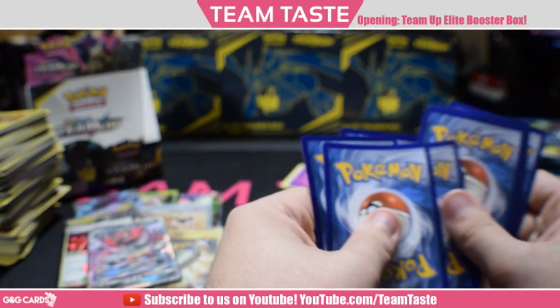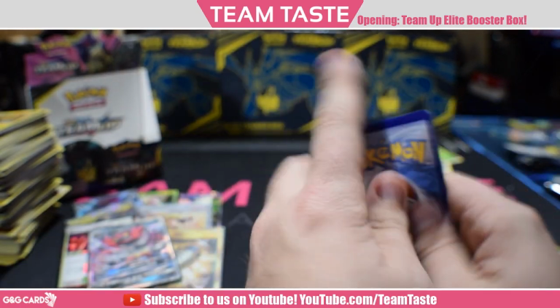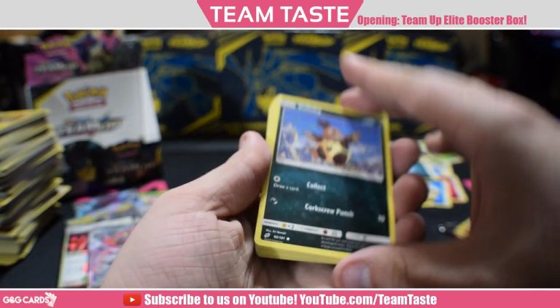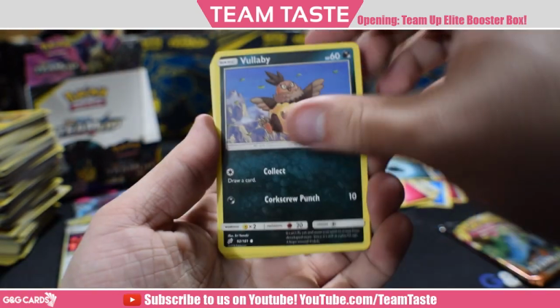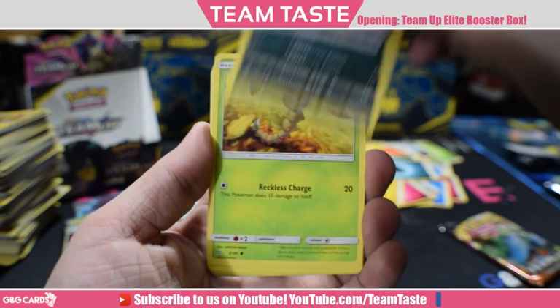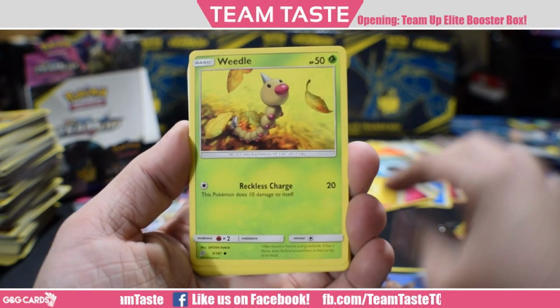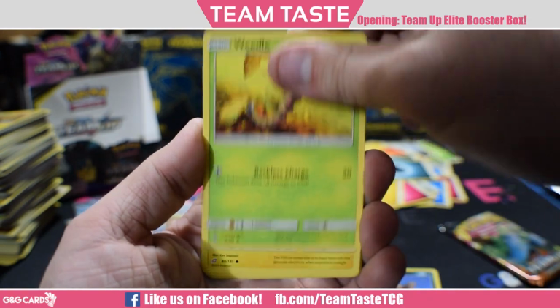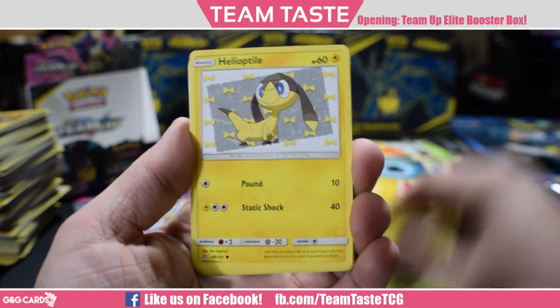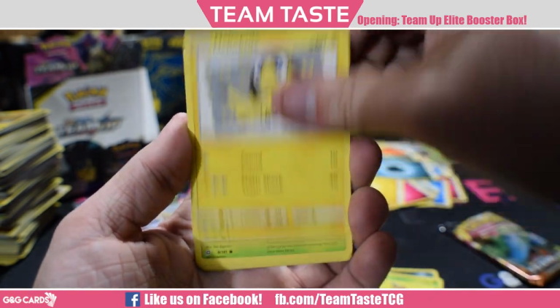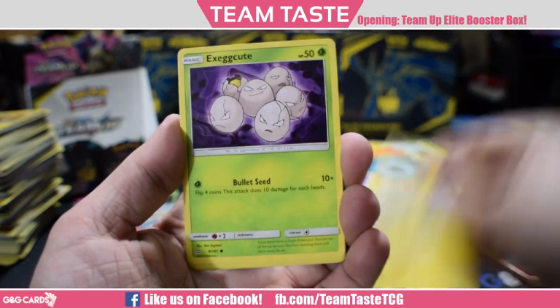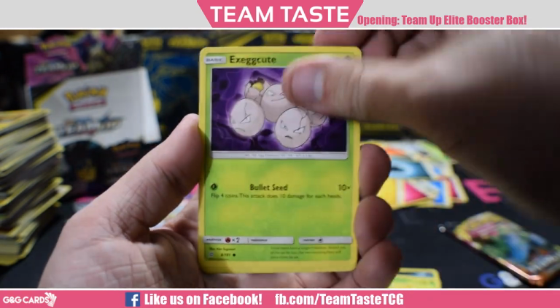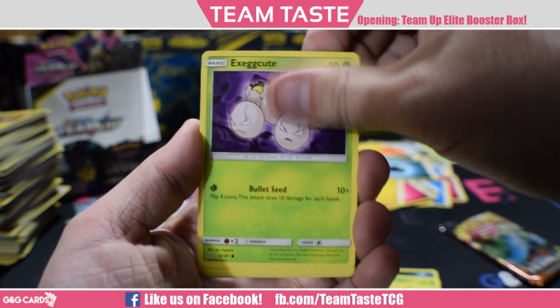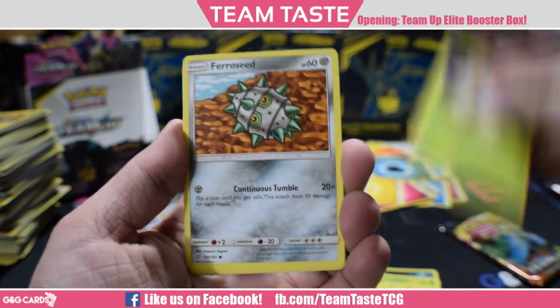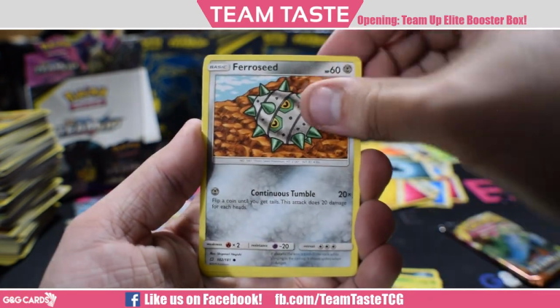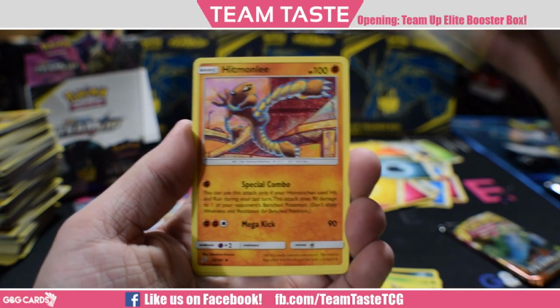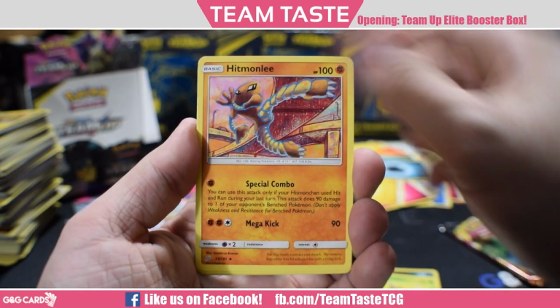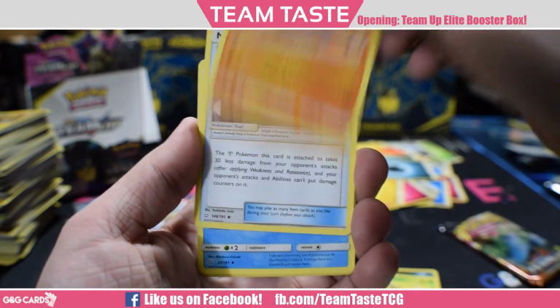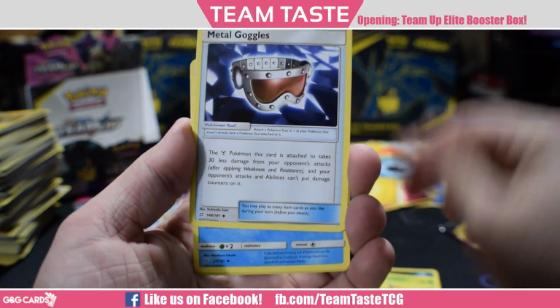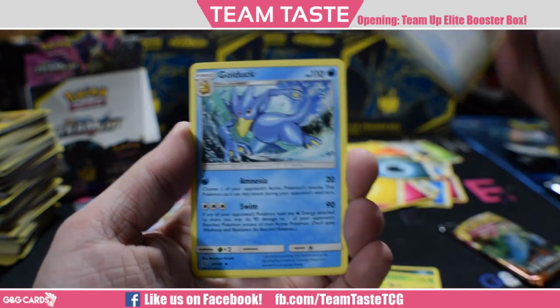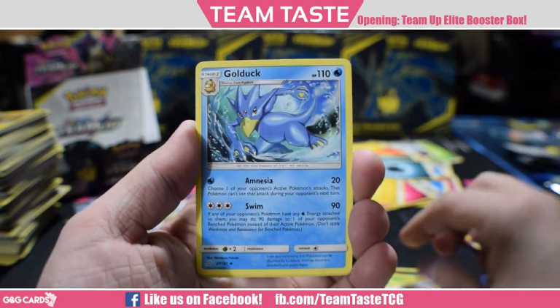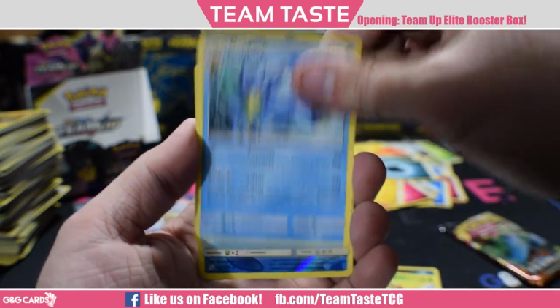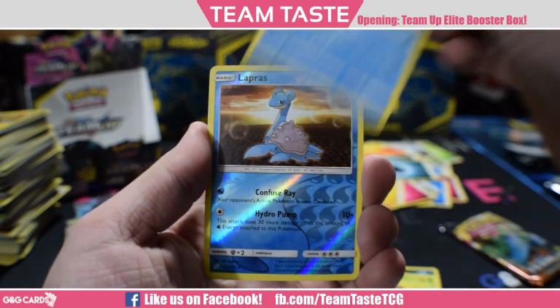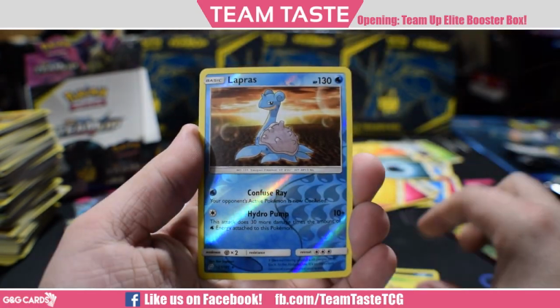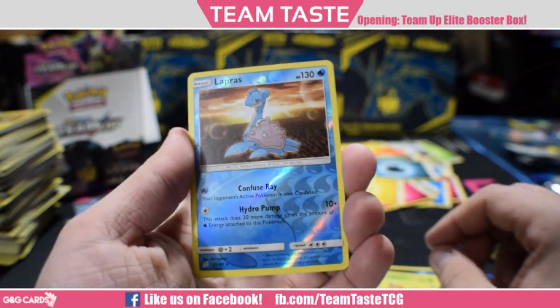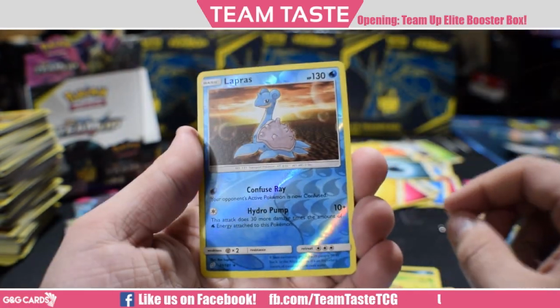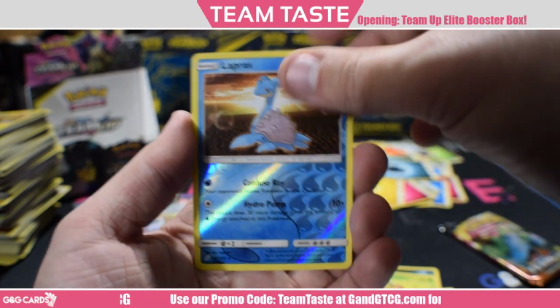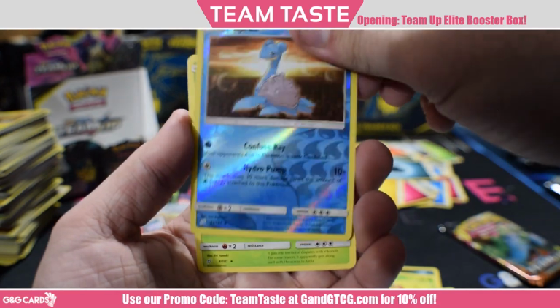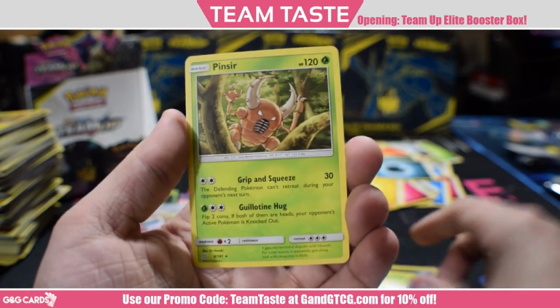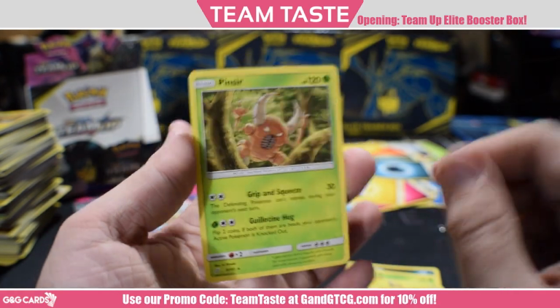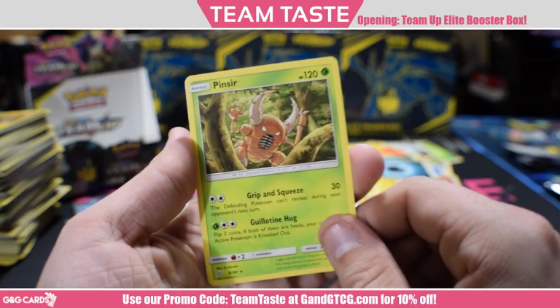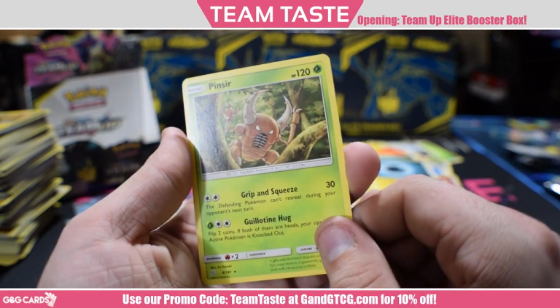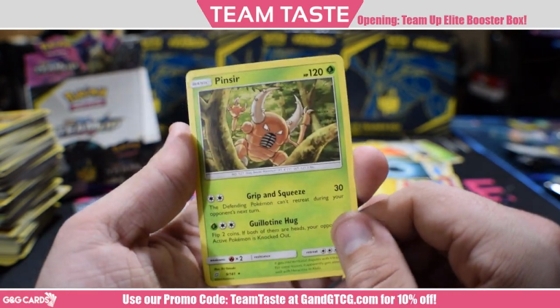Two more packs — we got this! Weedle, Helioptile, Exeggcute, Ferroseed, Hitmonlee, Metal Goggles, Golduck, Reverse Lapras — just talking about that — and a rare Pinsir, Grip and Squeeze. Your opponent's Pokemon cannot retreat.